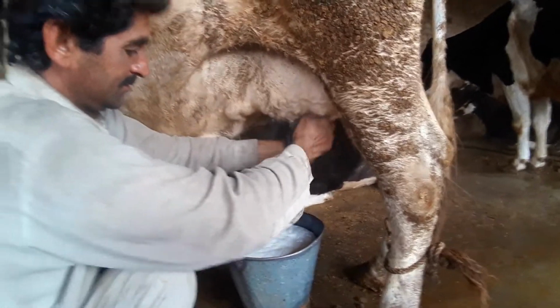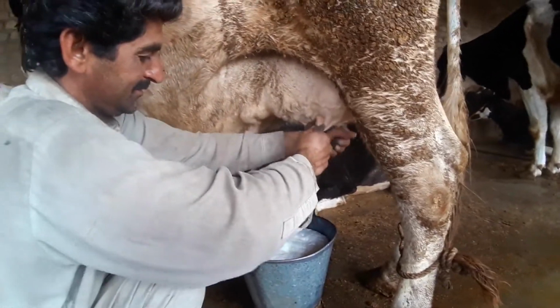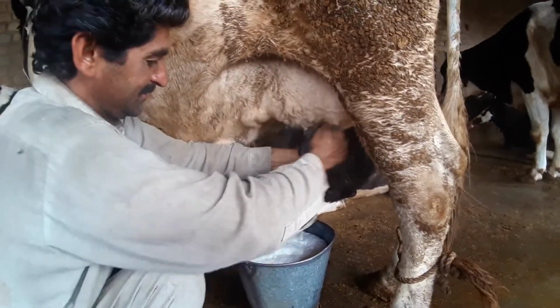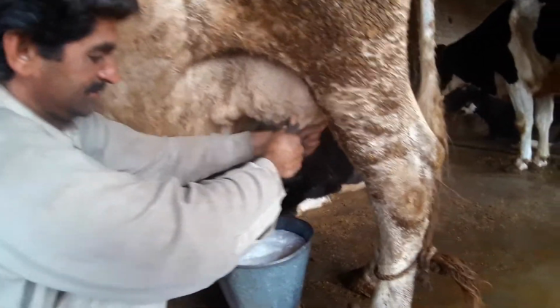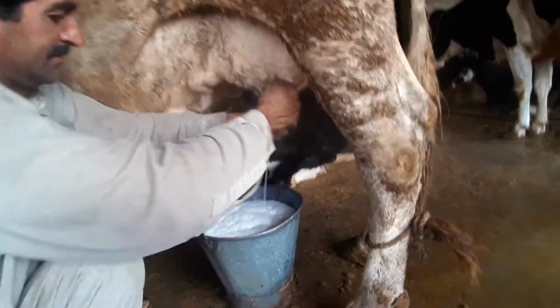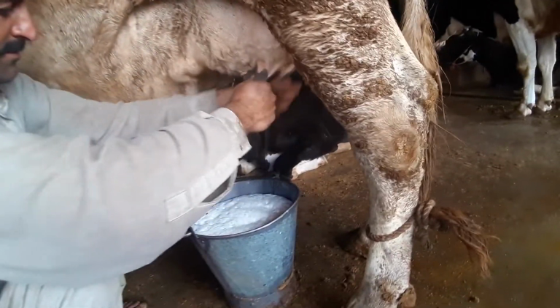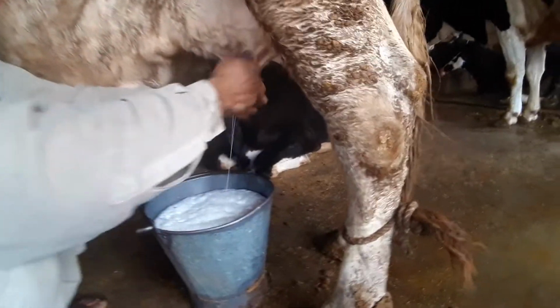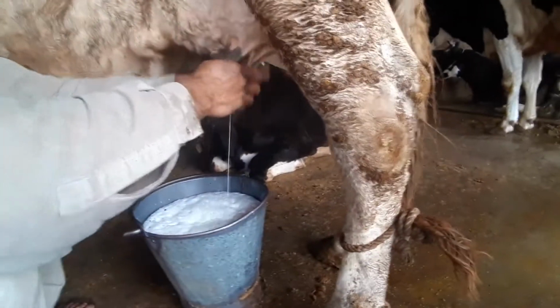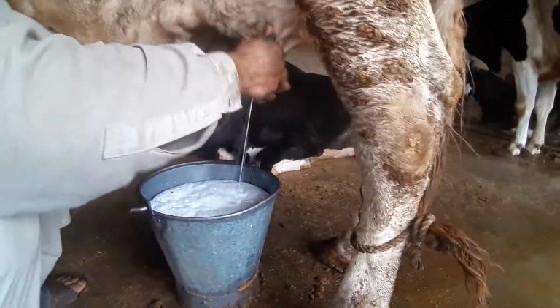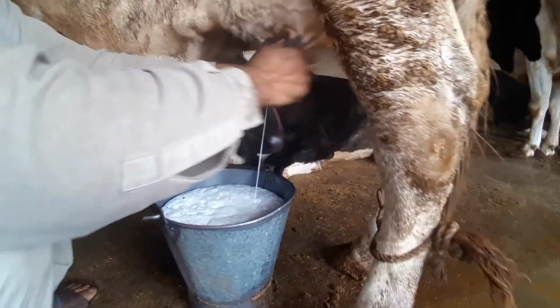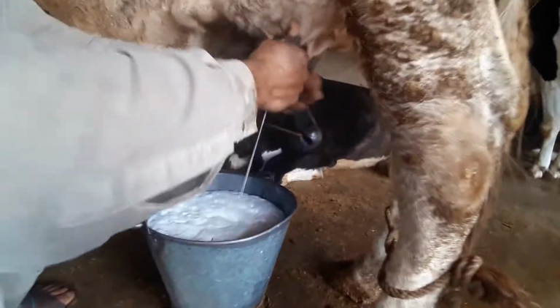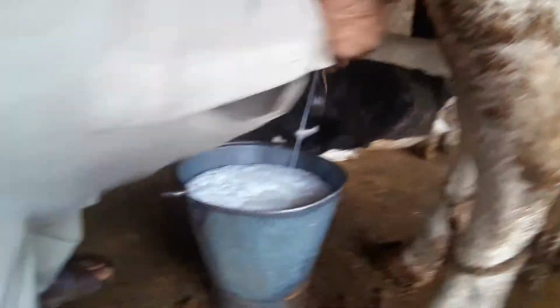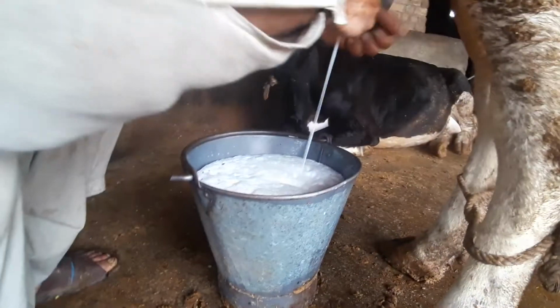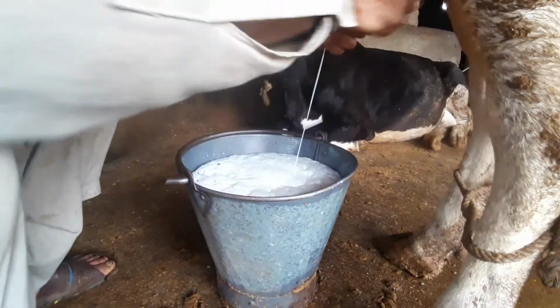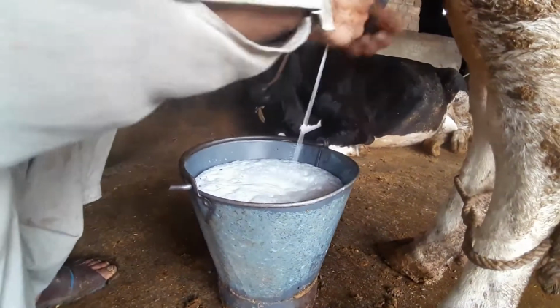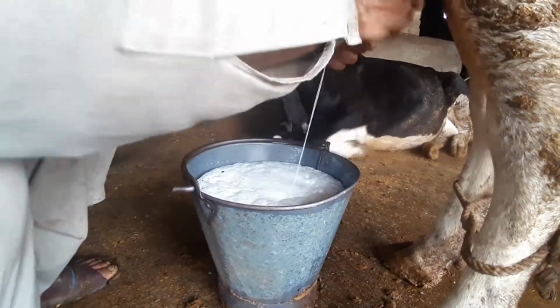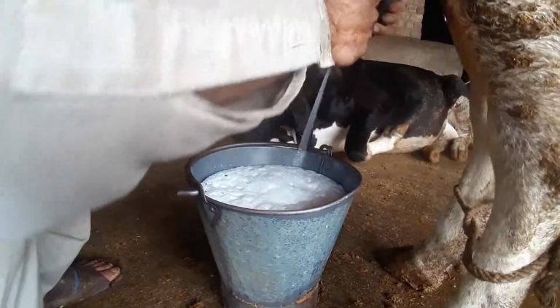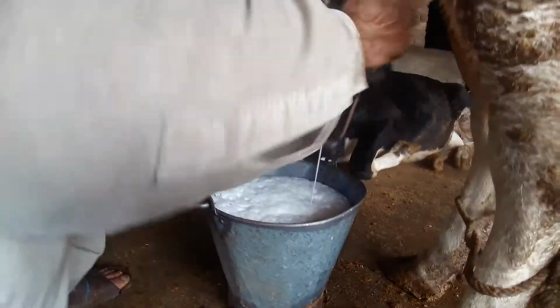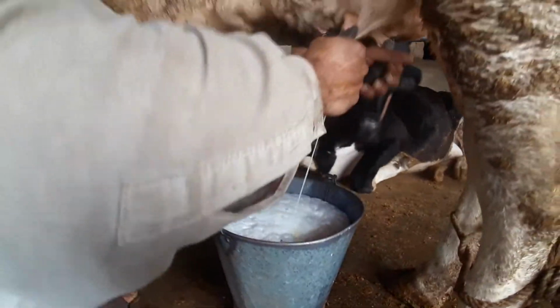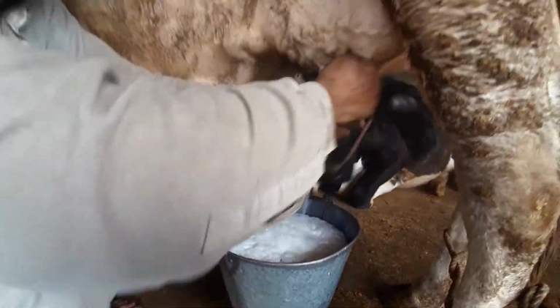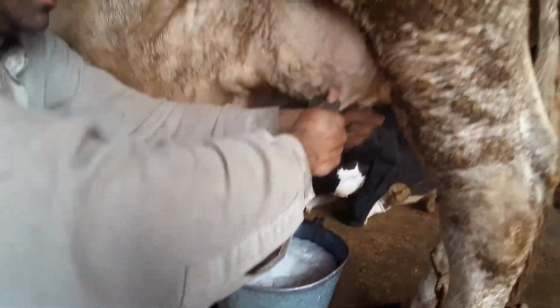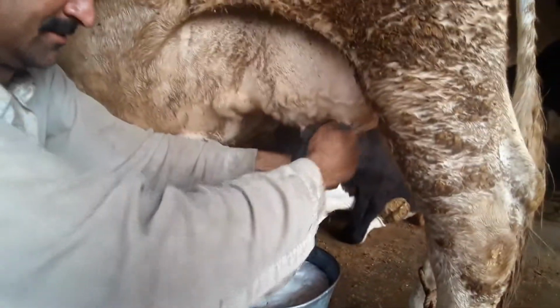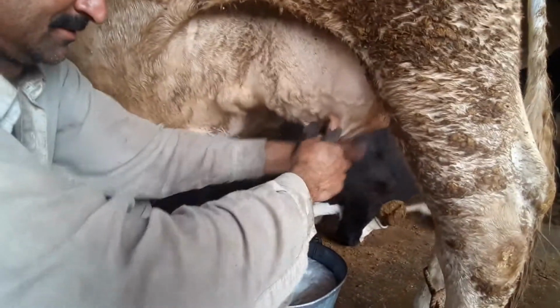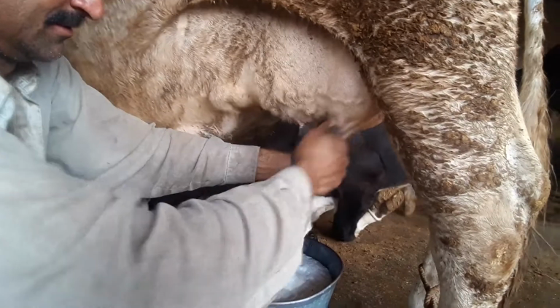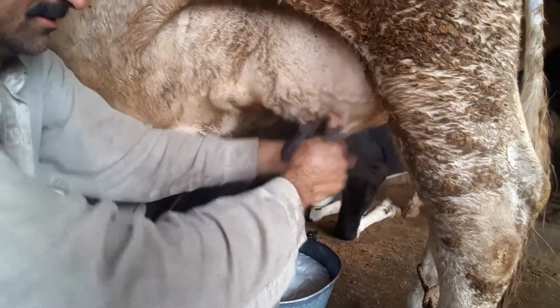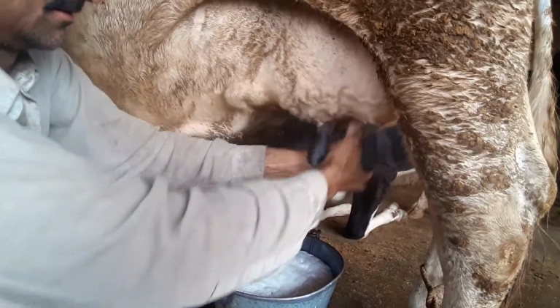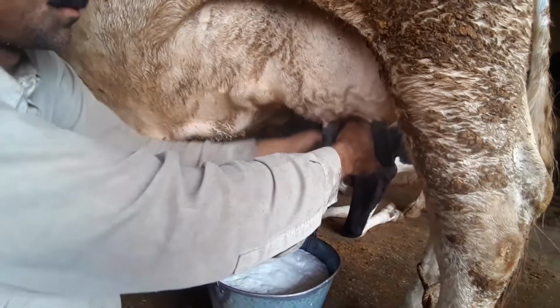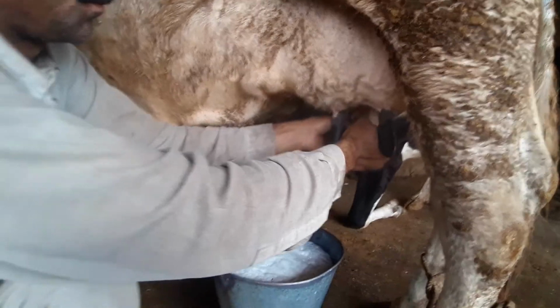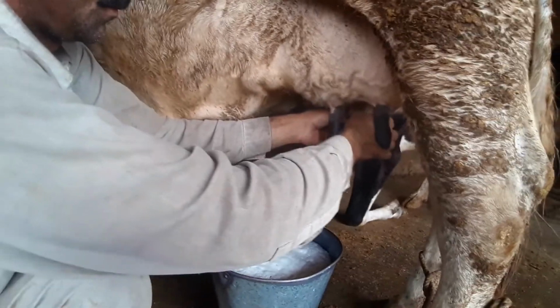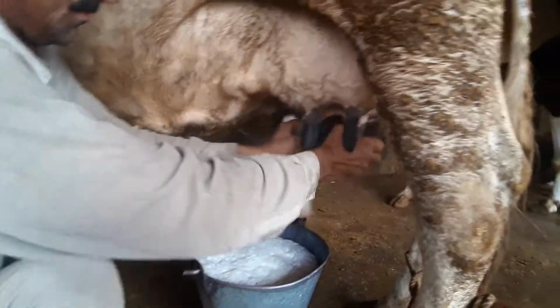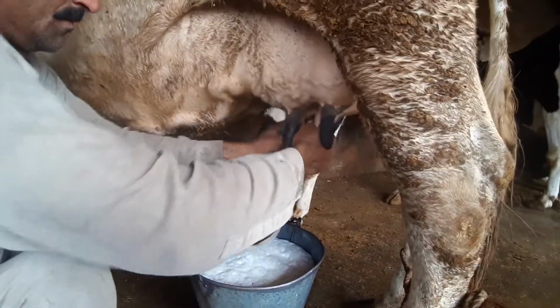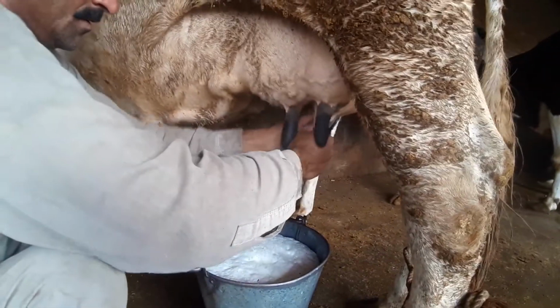It is about 15 kg, and it is about 10 kg. Each of them is the first half of the summer. It is about 11 kg.